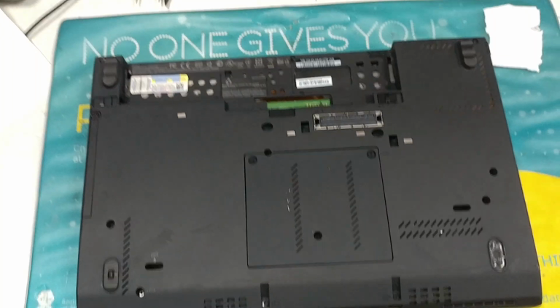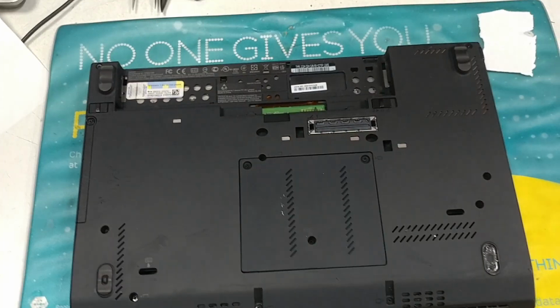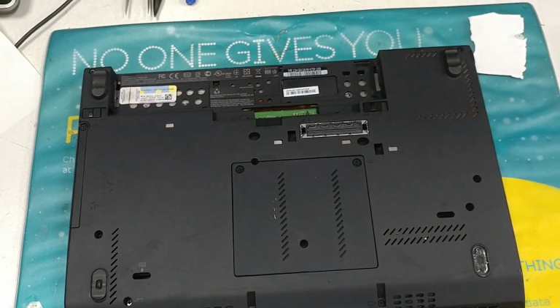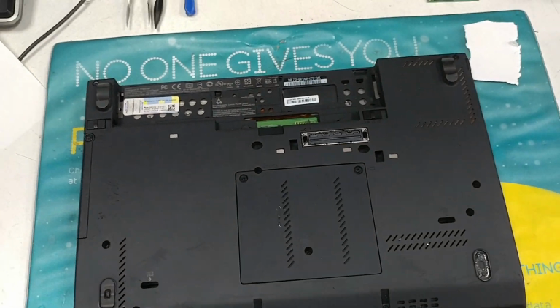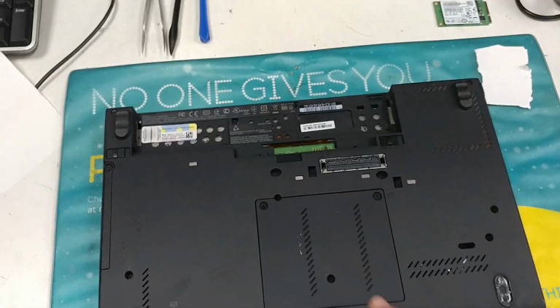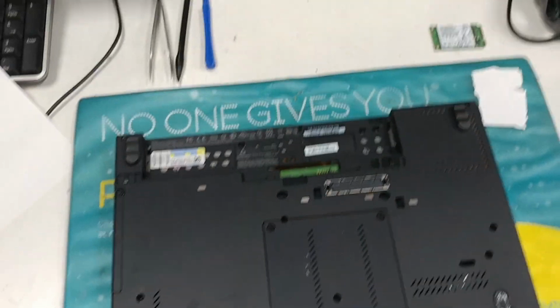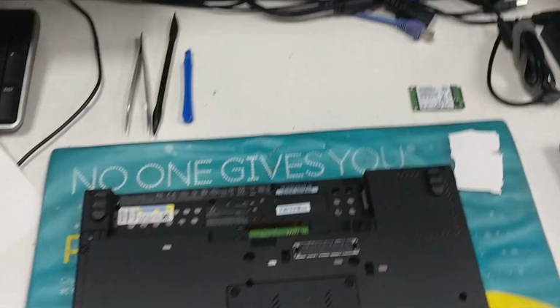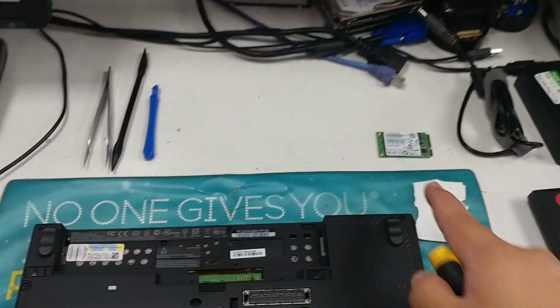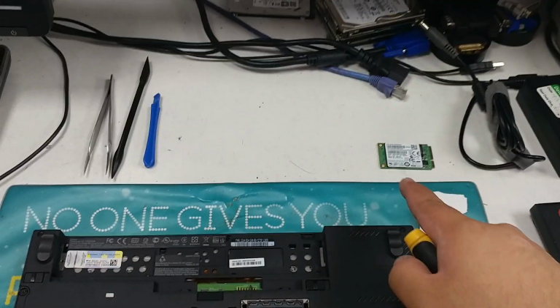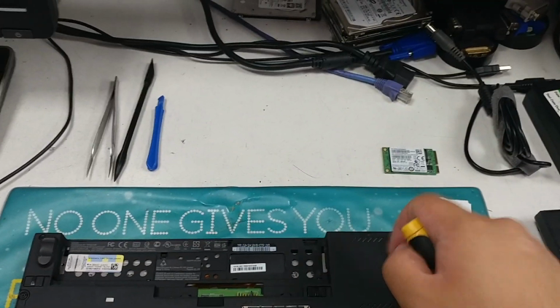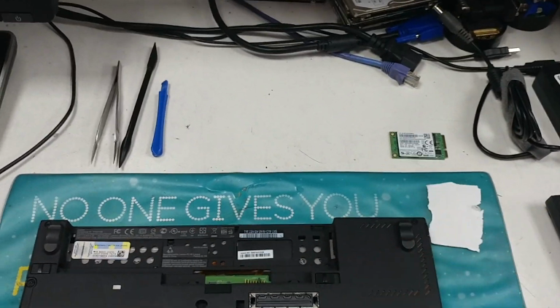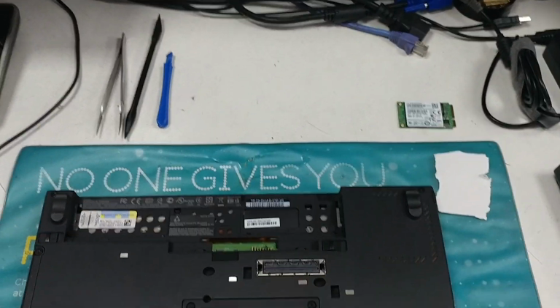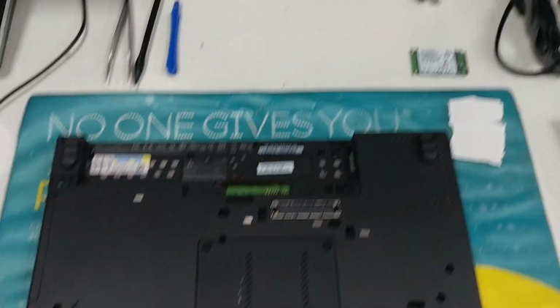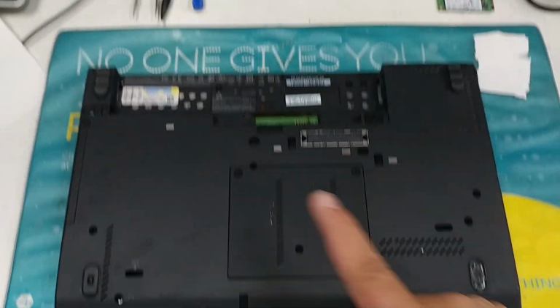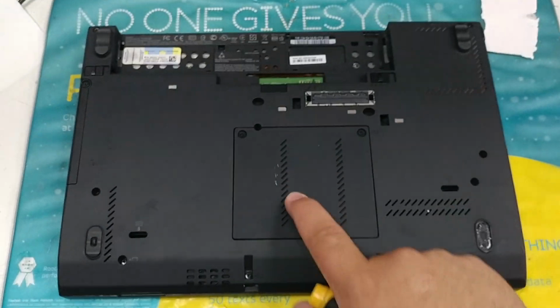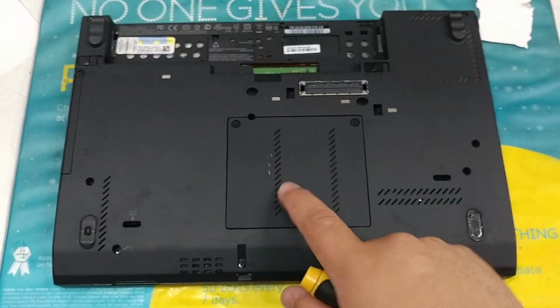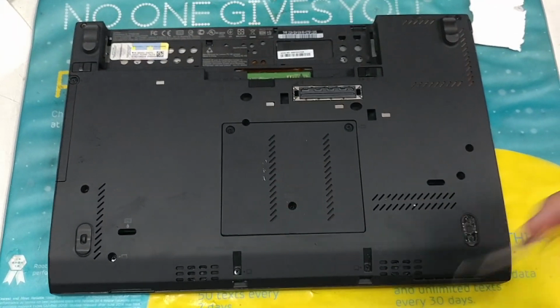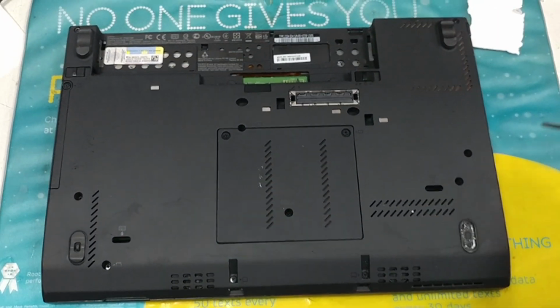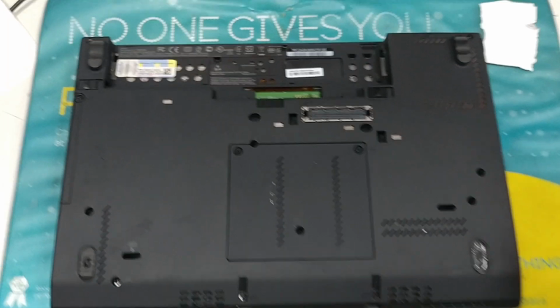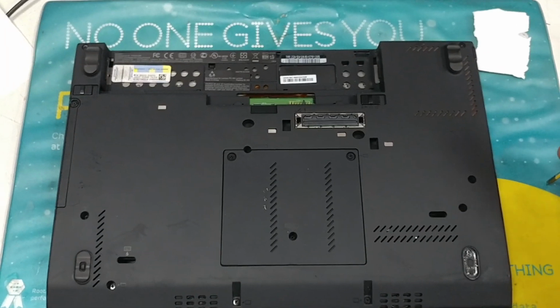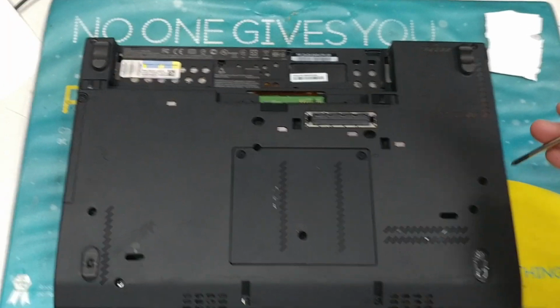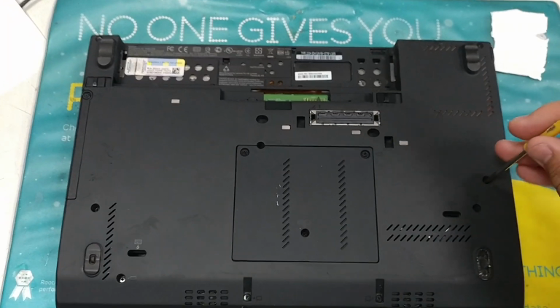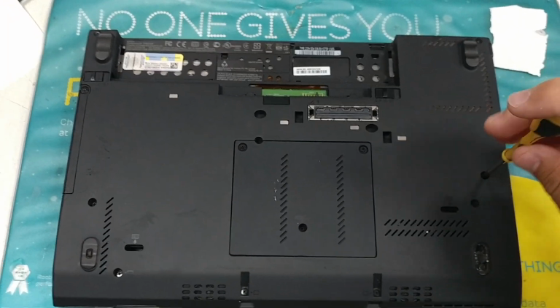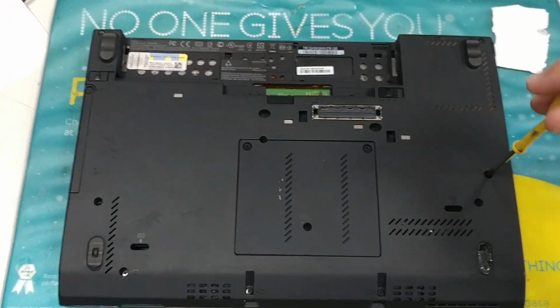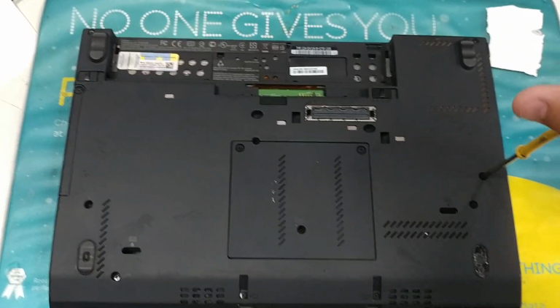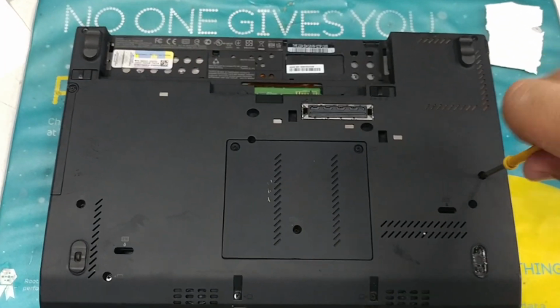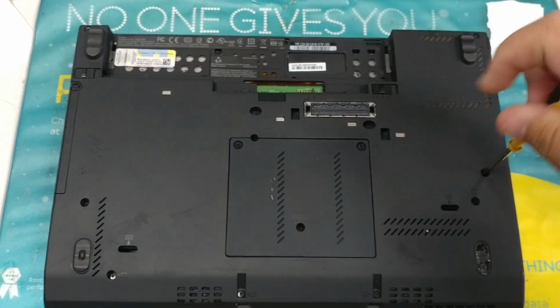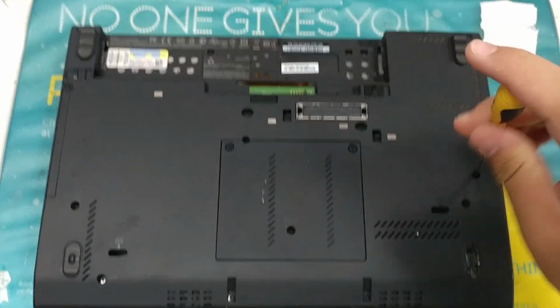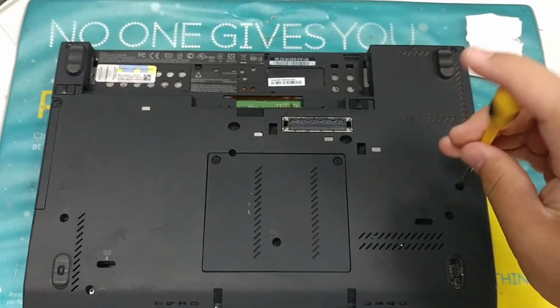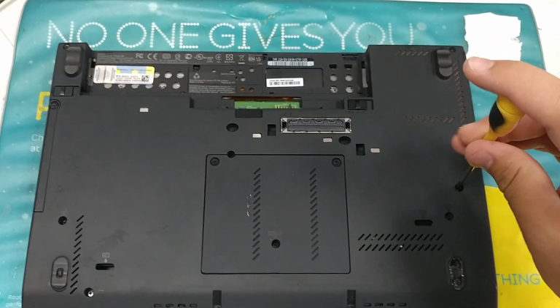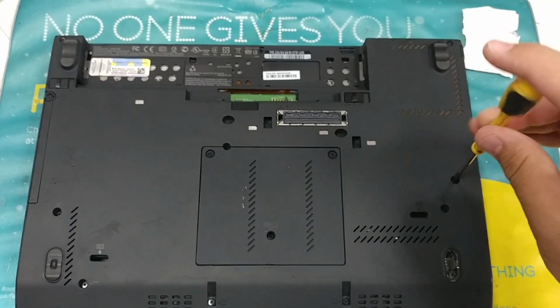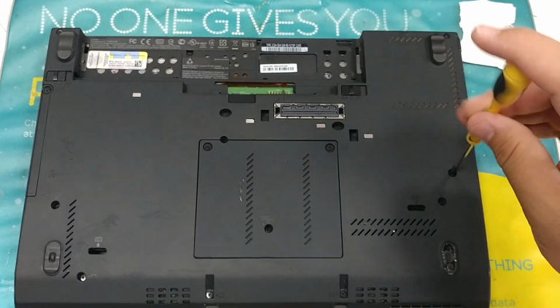Hey guys, I'm just going to show you how to install this mSATA SSD into the X230. It works in other laptops as well, but I'm just going to show you the X230.